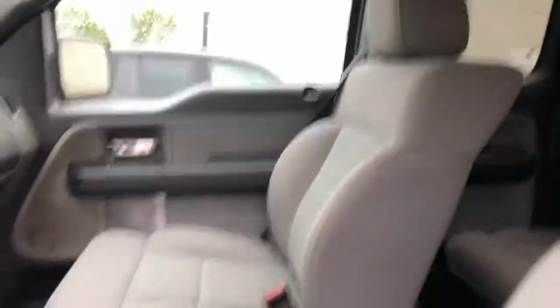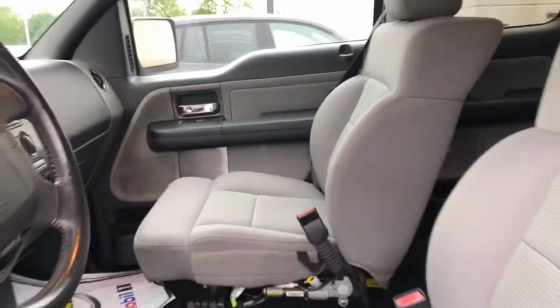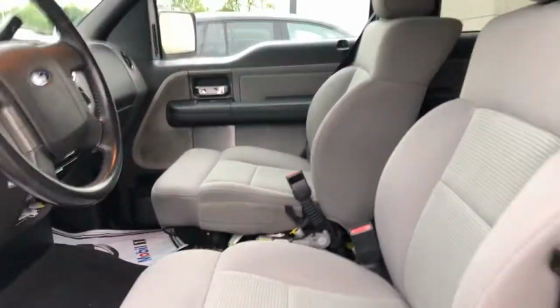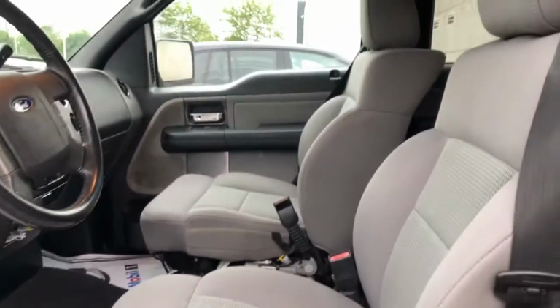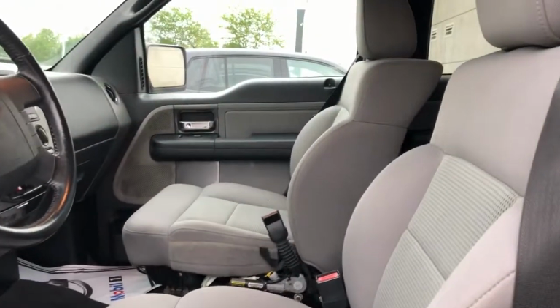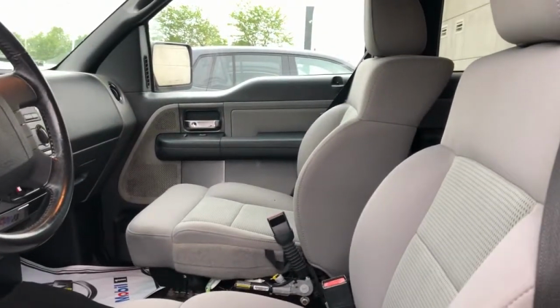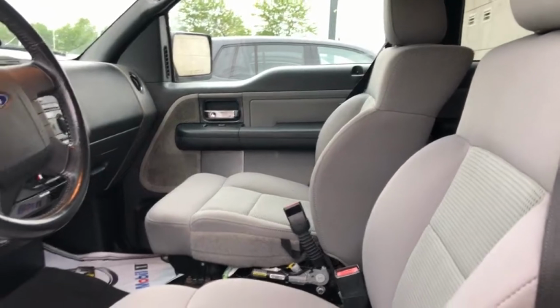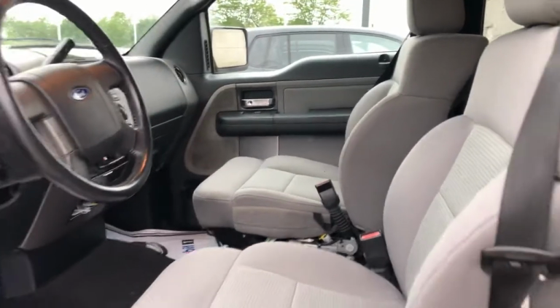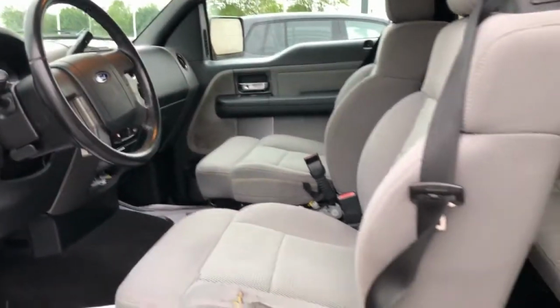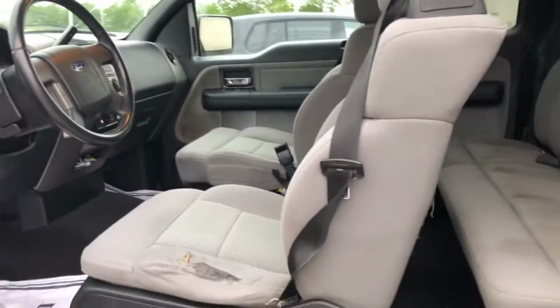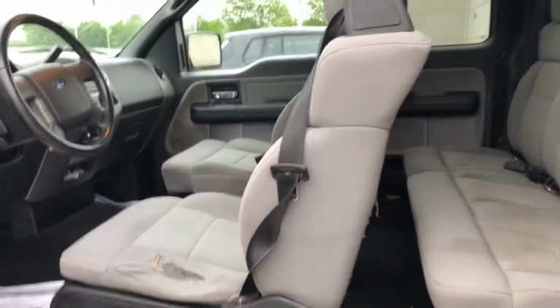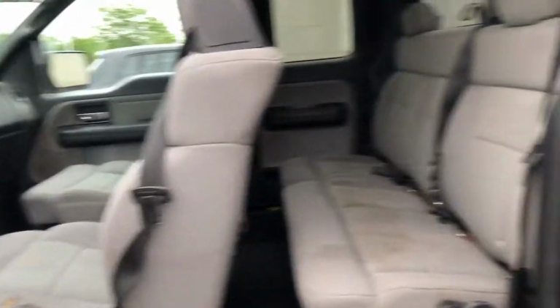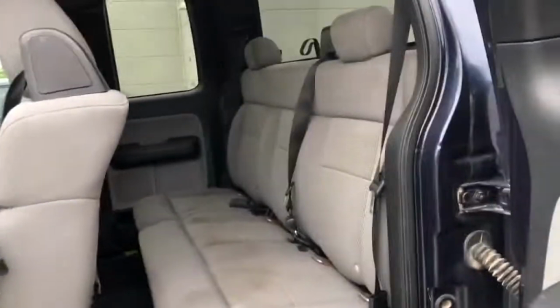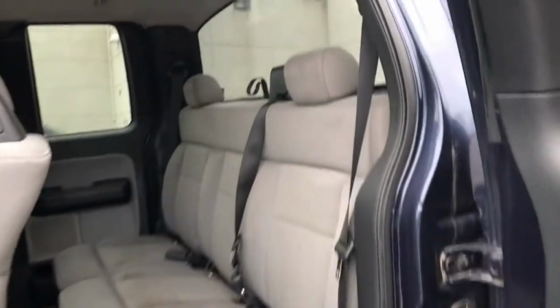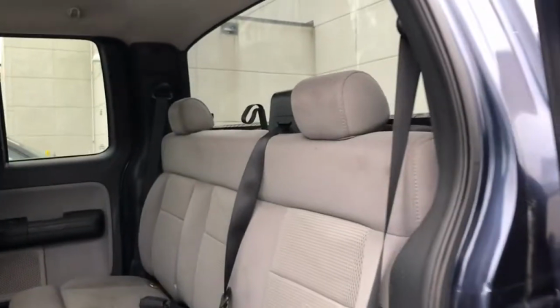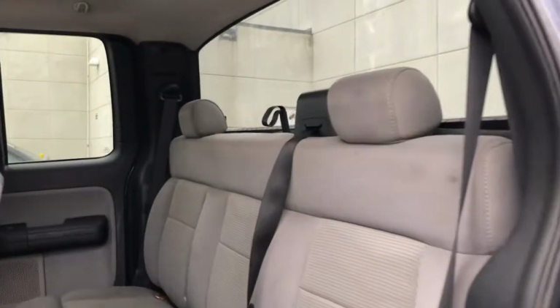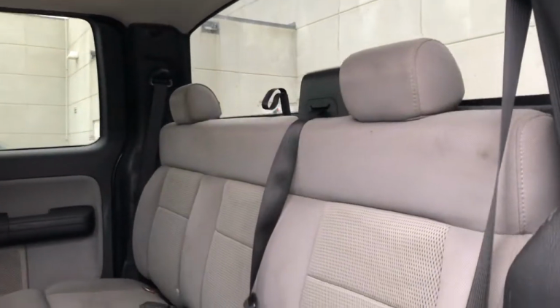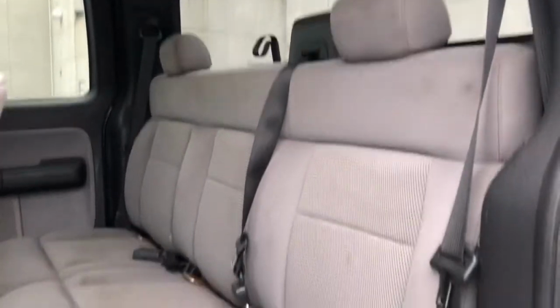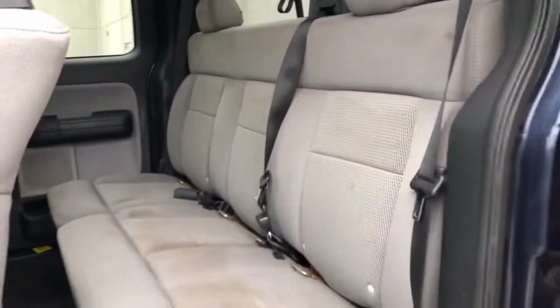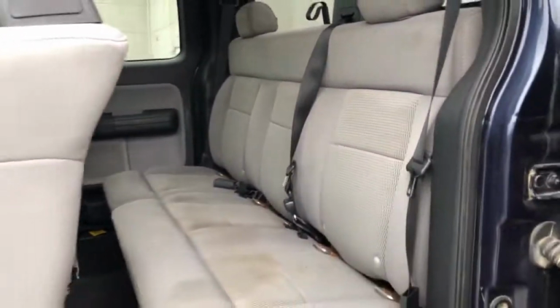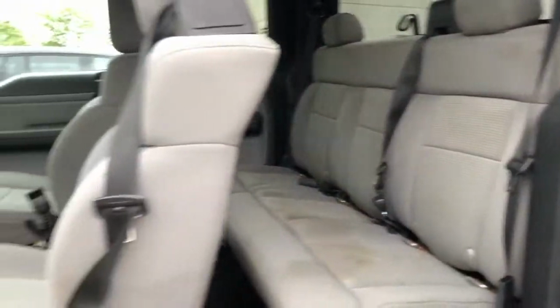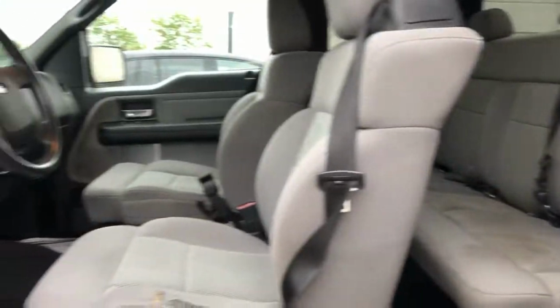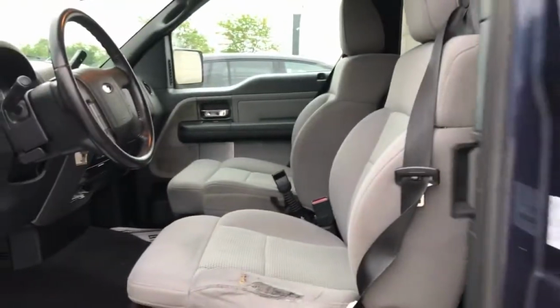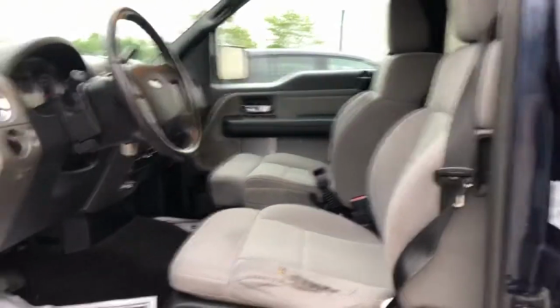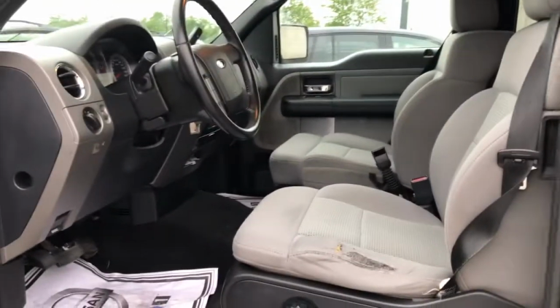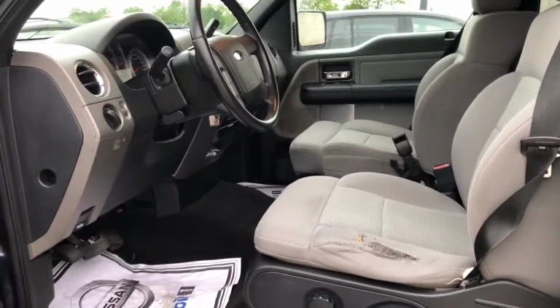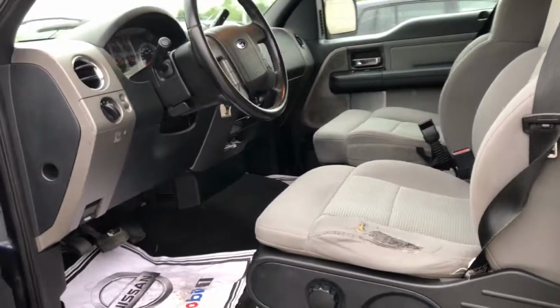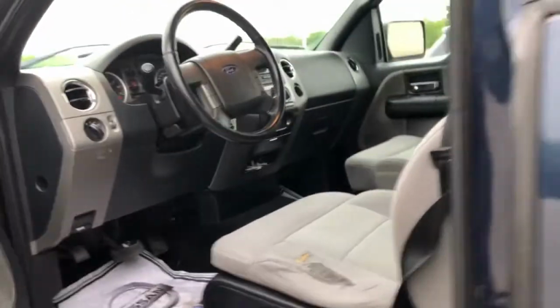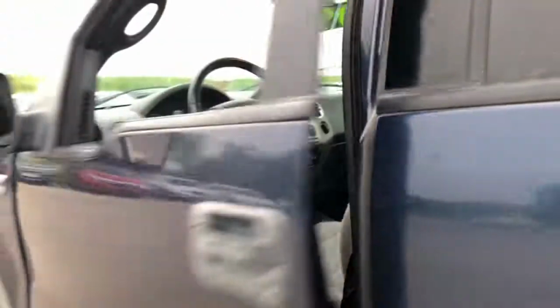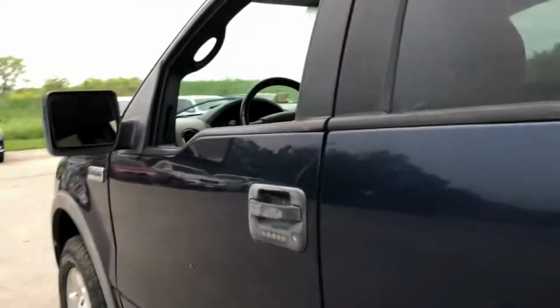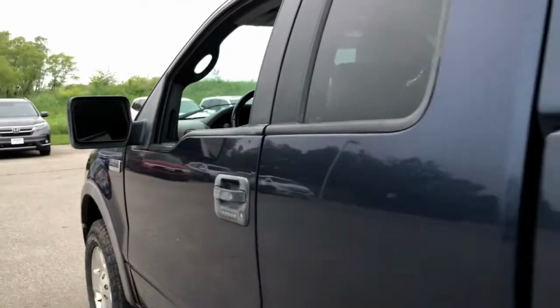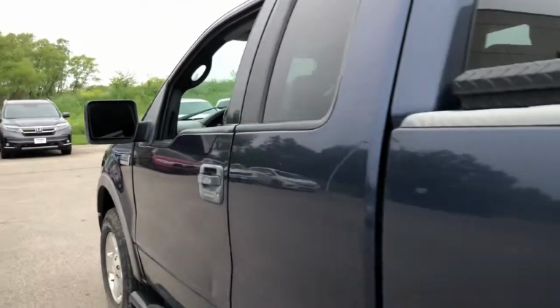Fog lamps, 4x4, 8-cylinder engine, front tow hooks, full-size spare tire, vehicle anti-theft system, split bench seat, intermittent wipers, passenger vanity mirror, adjustable steering wheel.